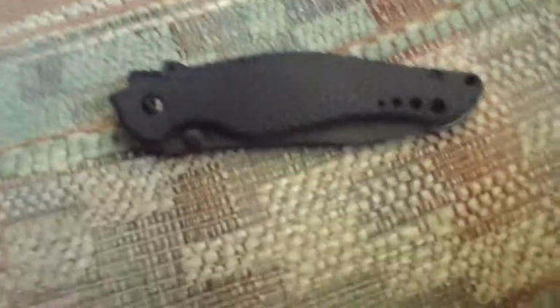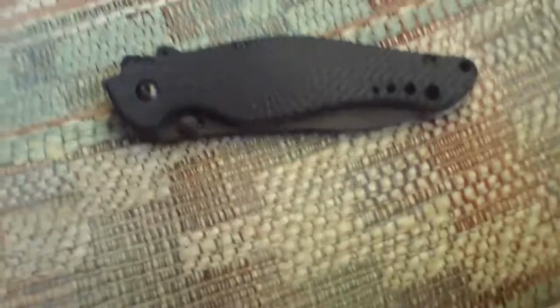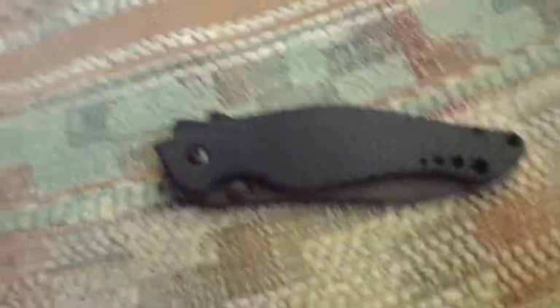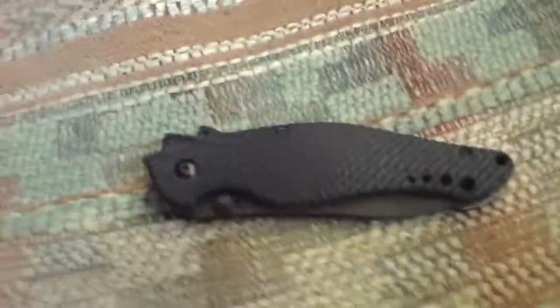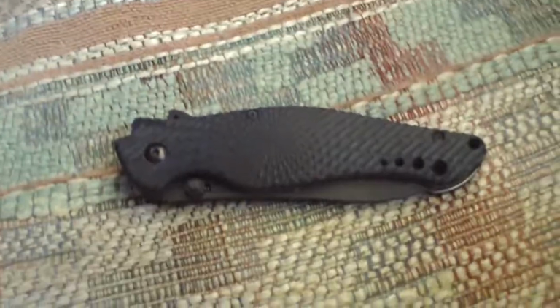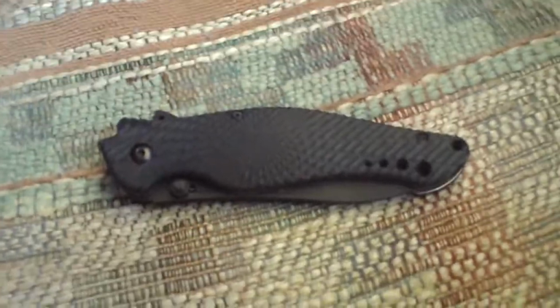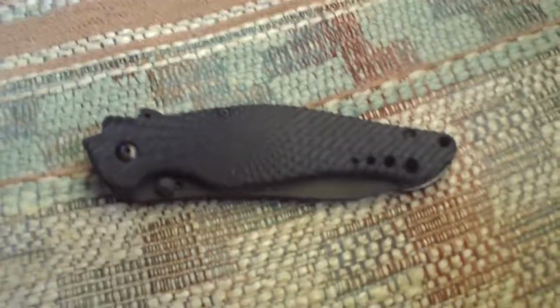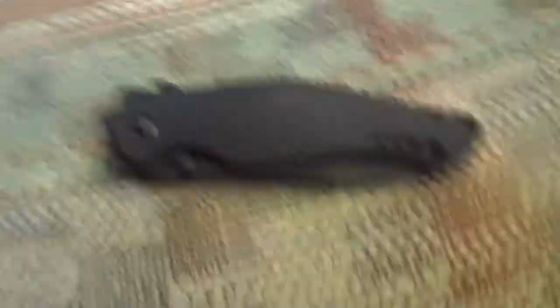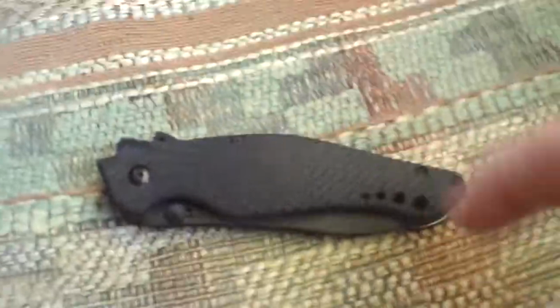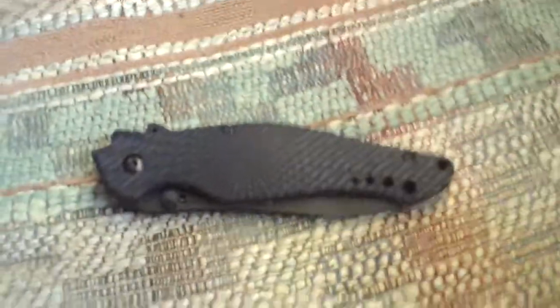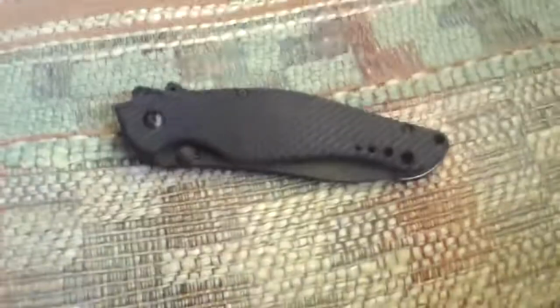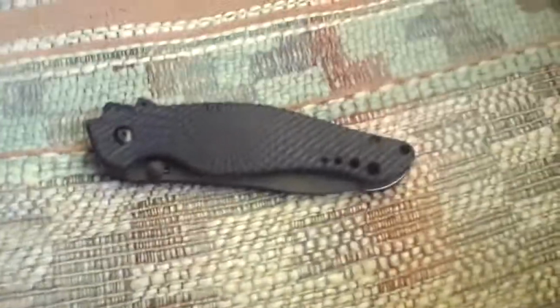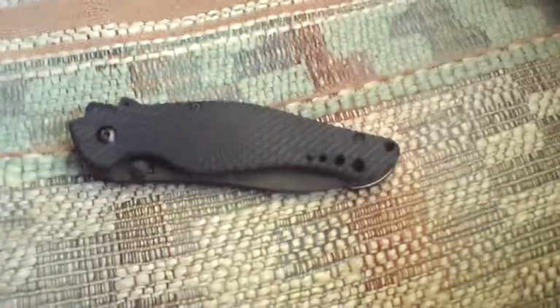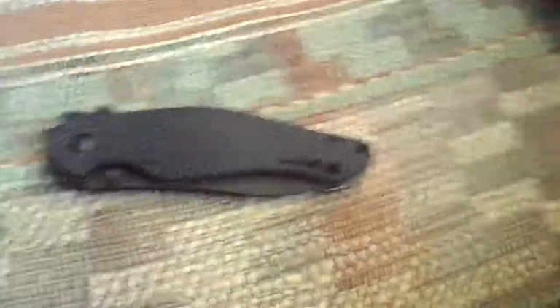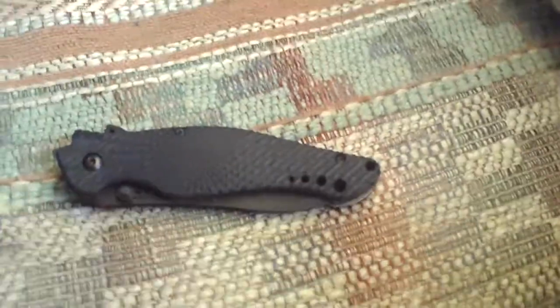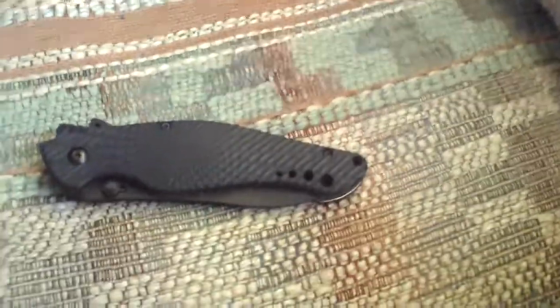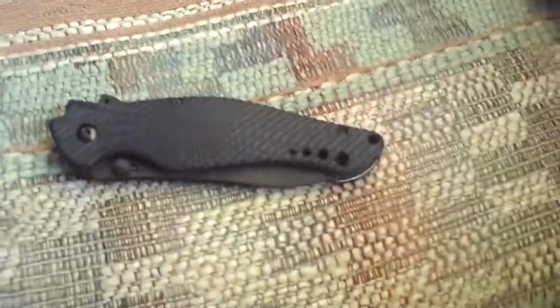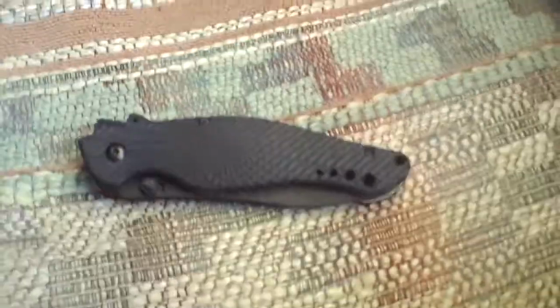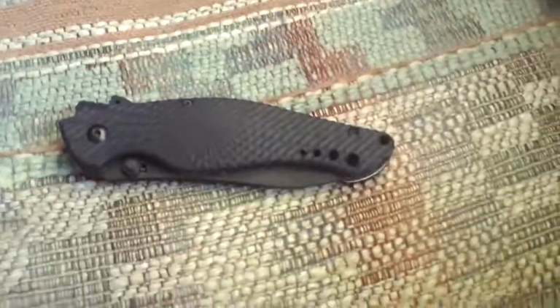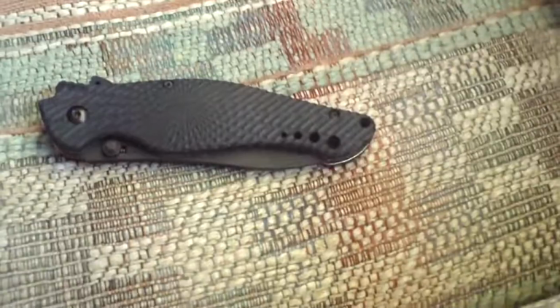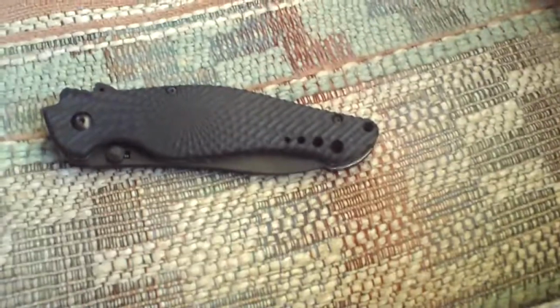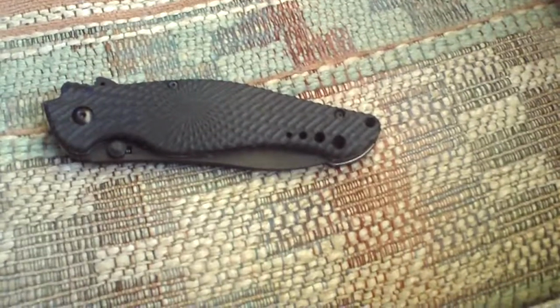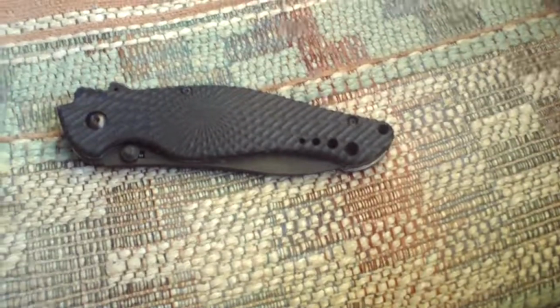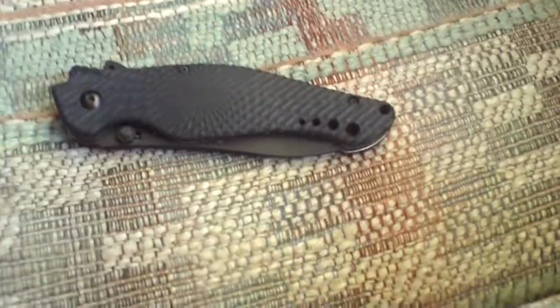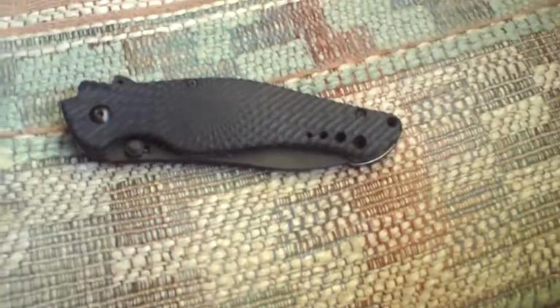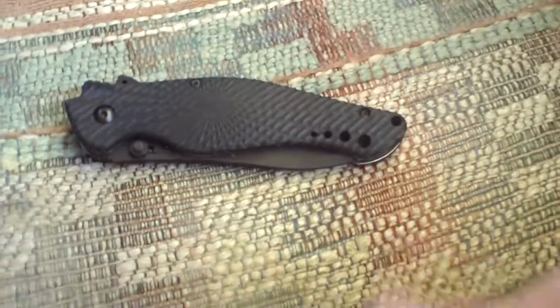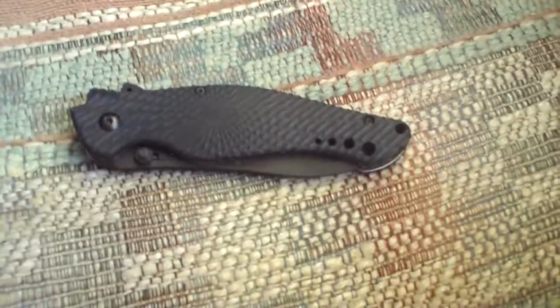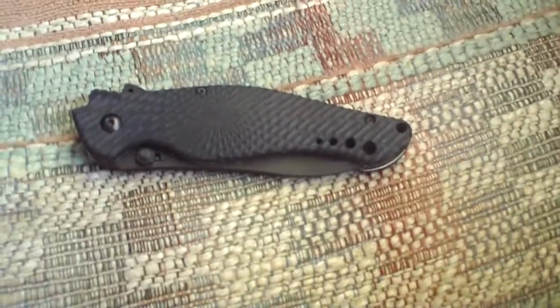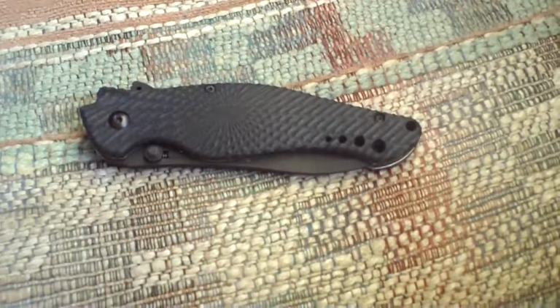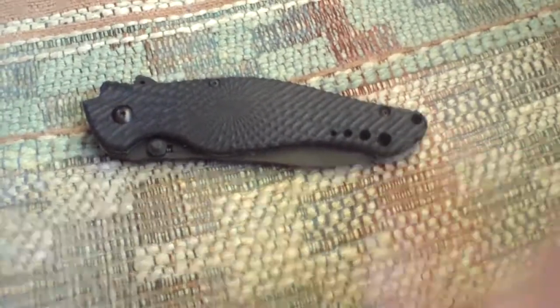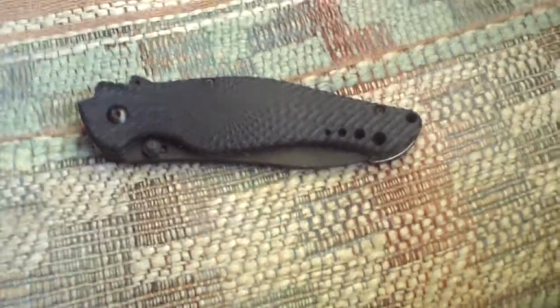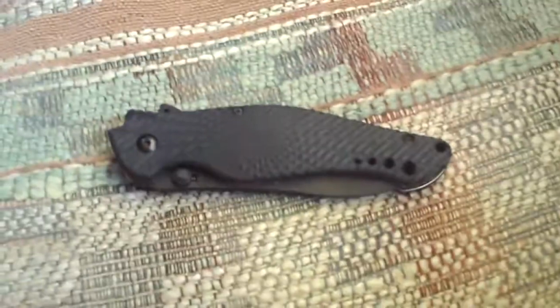Anyways, the reason why I have this update video on this Kershaw Spec Bump is after some more use, you know, during the Firewalk Stand. We constantly have to open up boxes, stock fireworks, and all that.